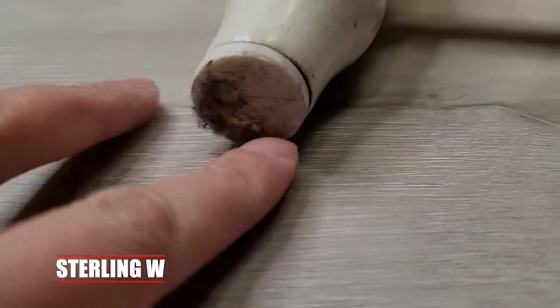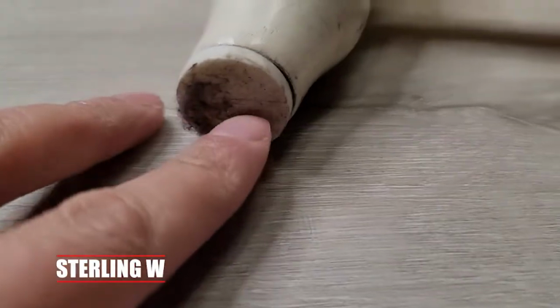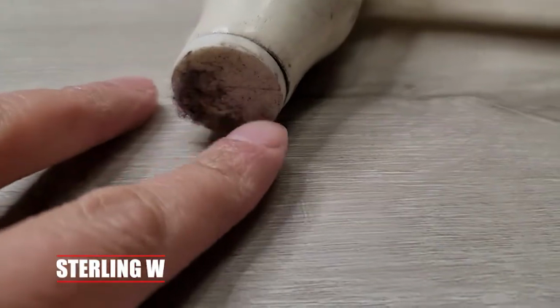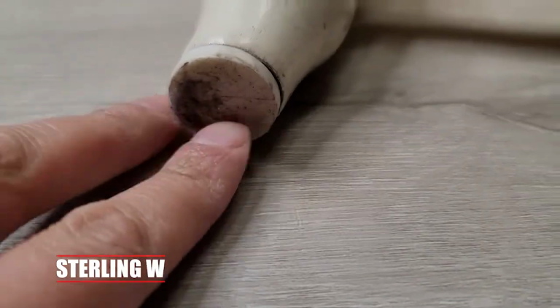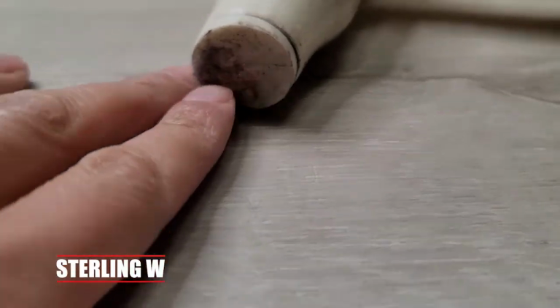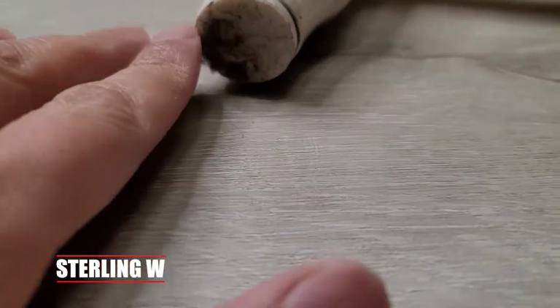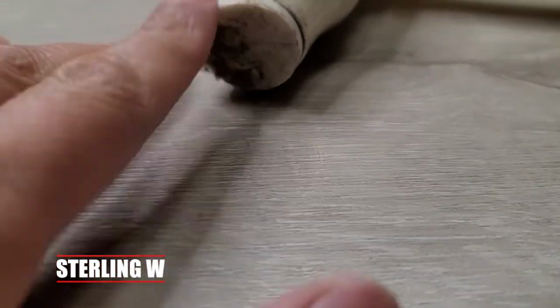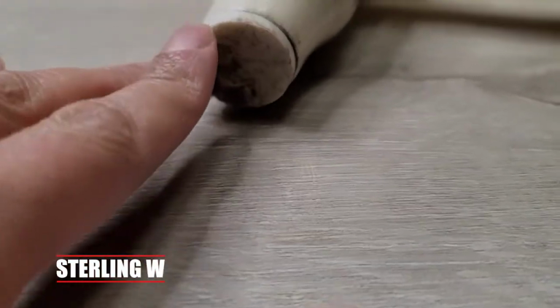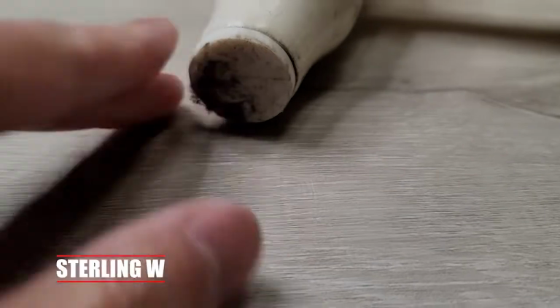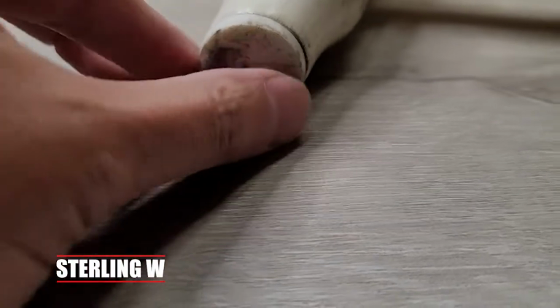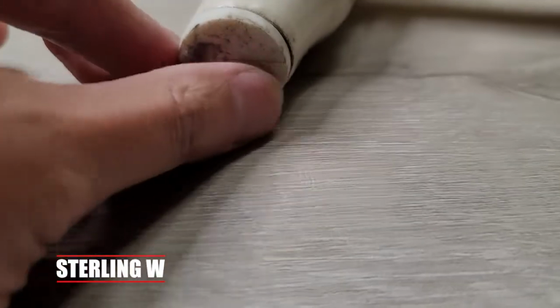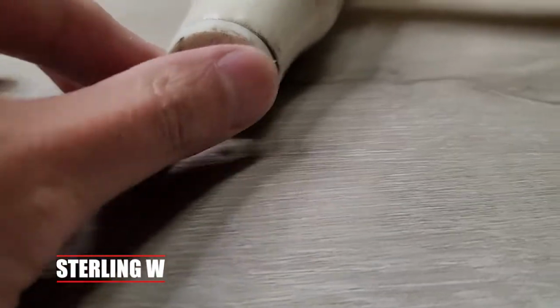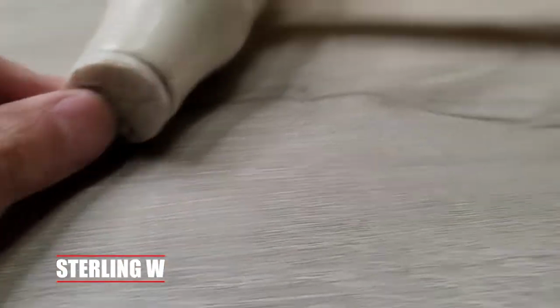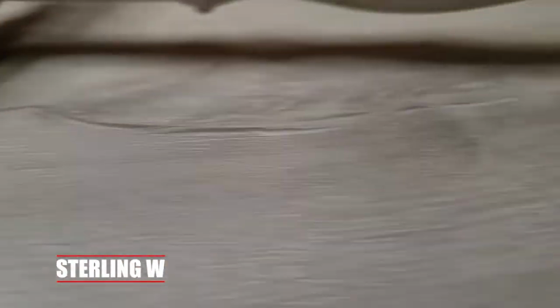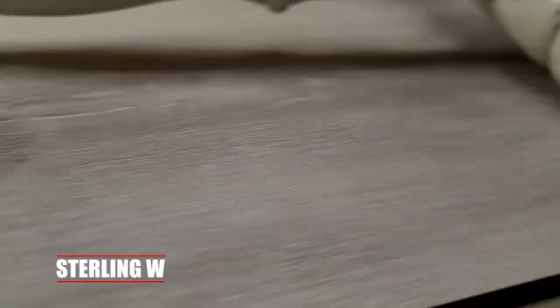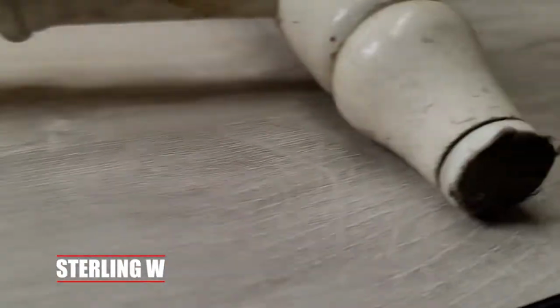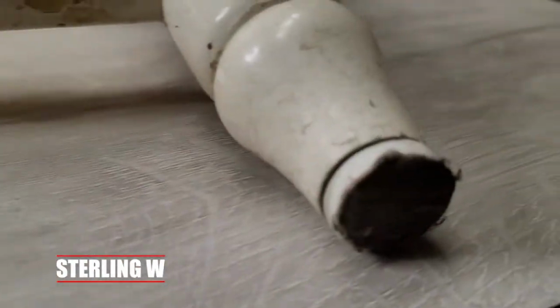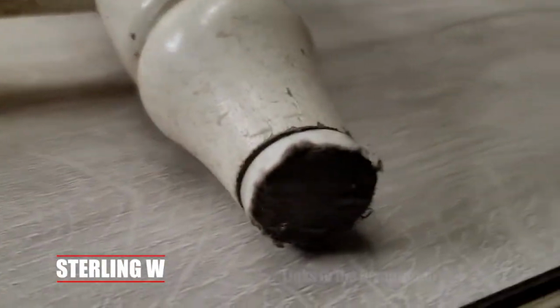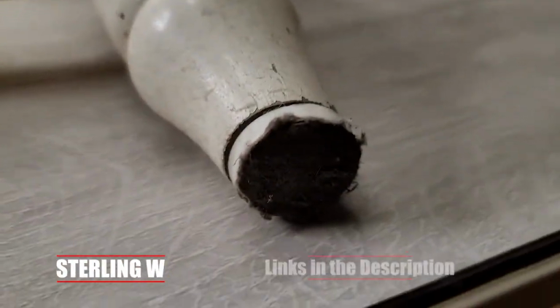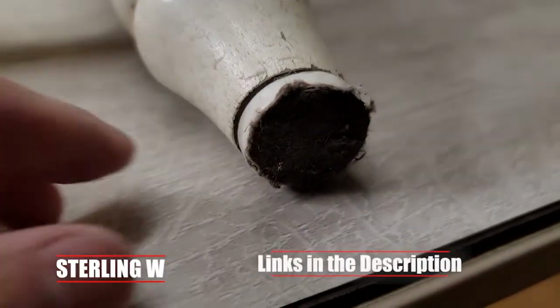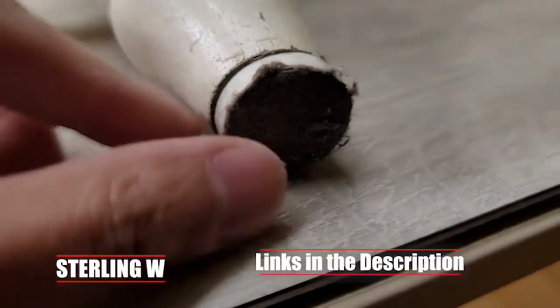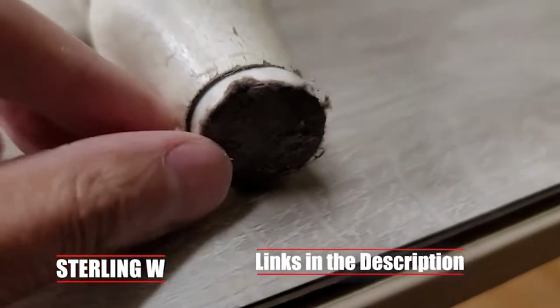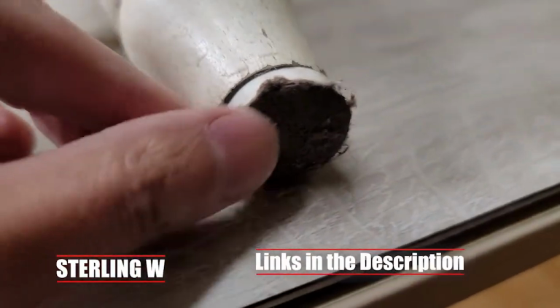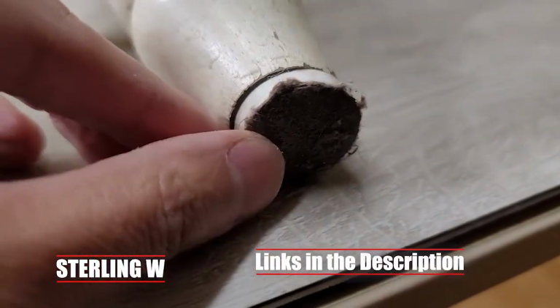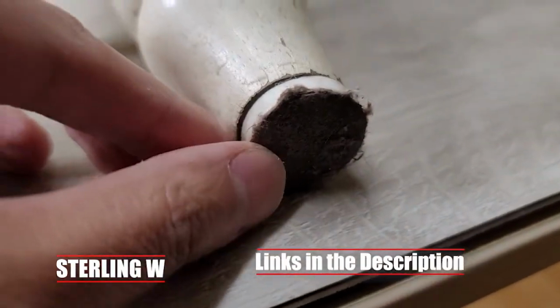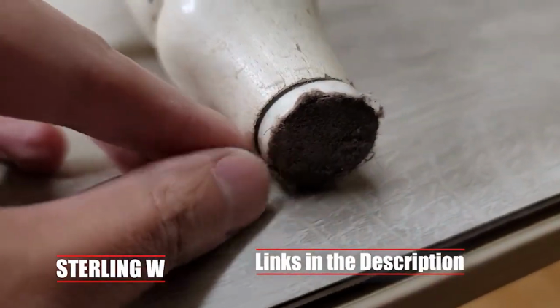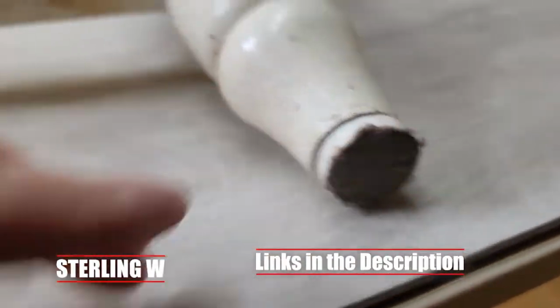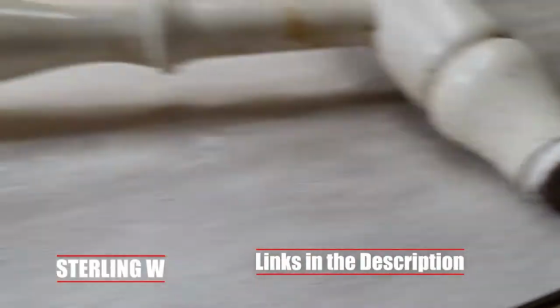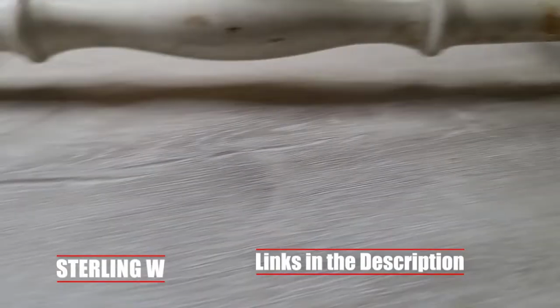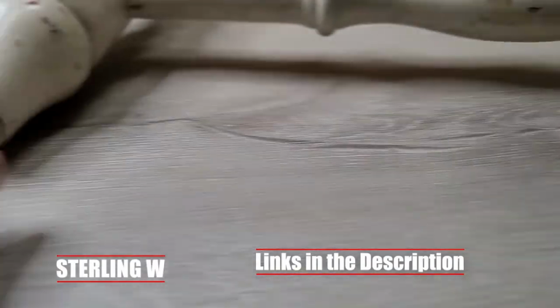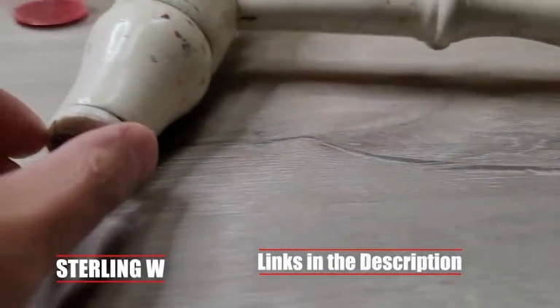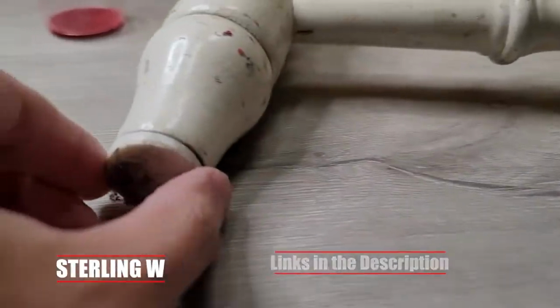I'm going to basically take a pliers and take this off and replace it with just standard half-inch felt pads with plastic tacks that go on it.